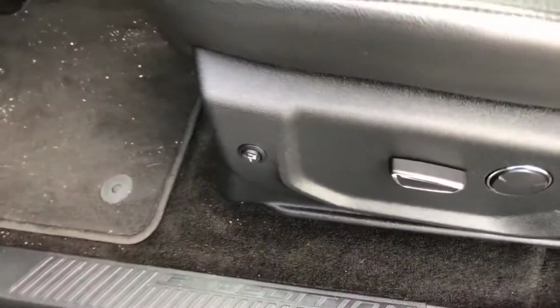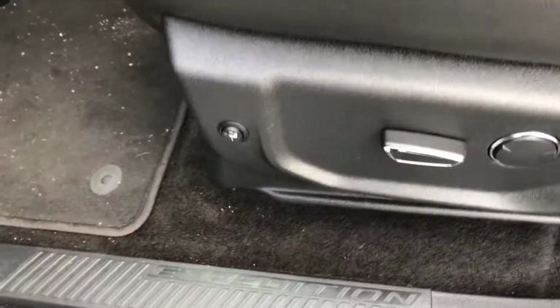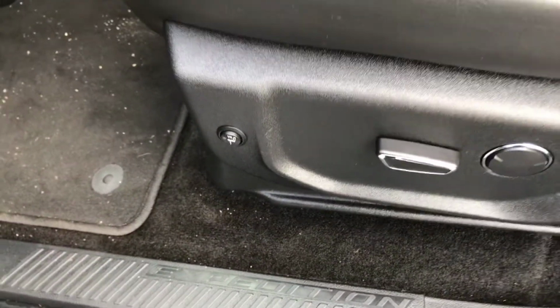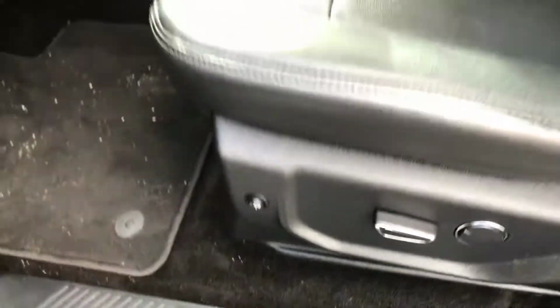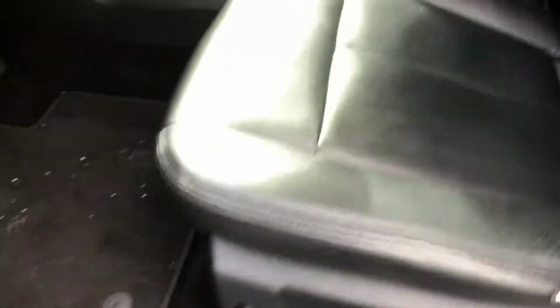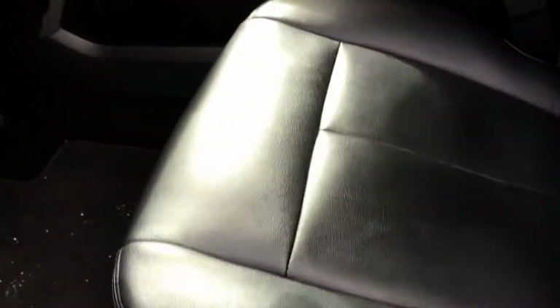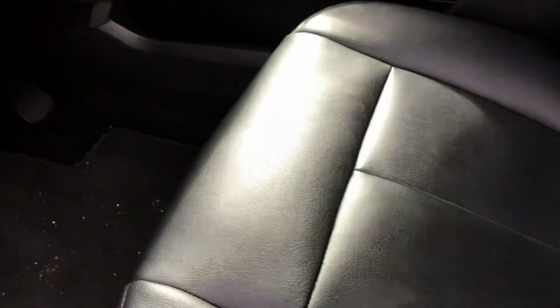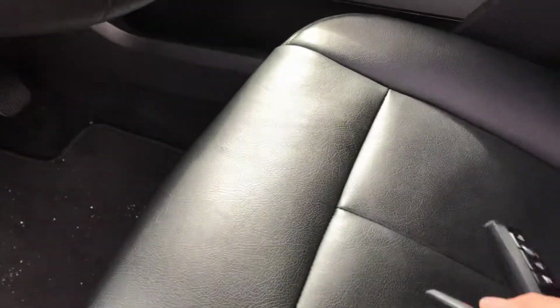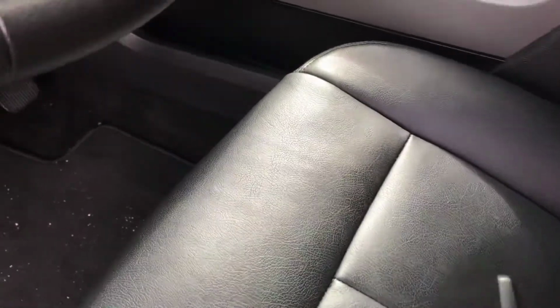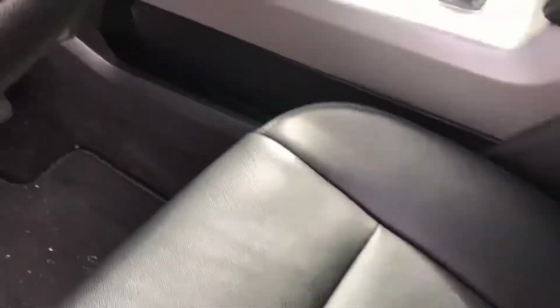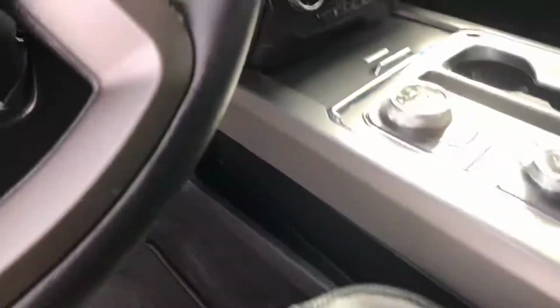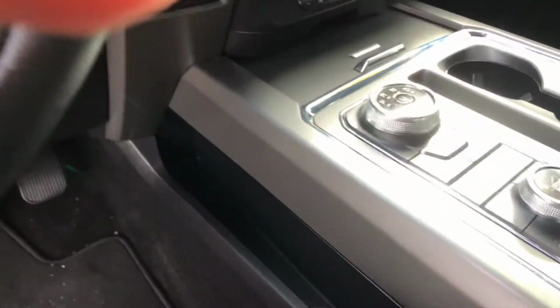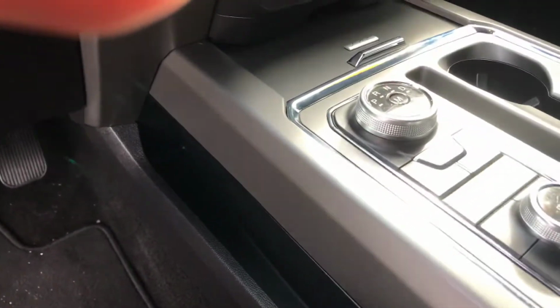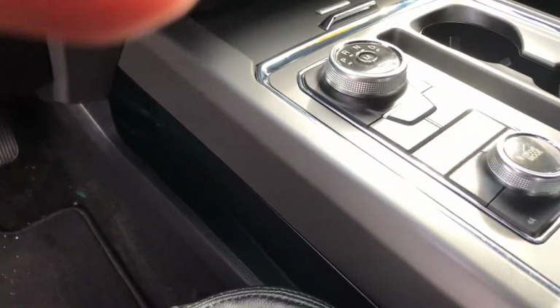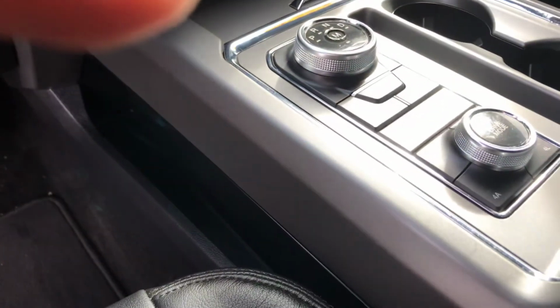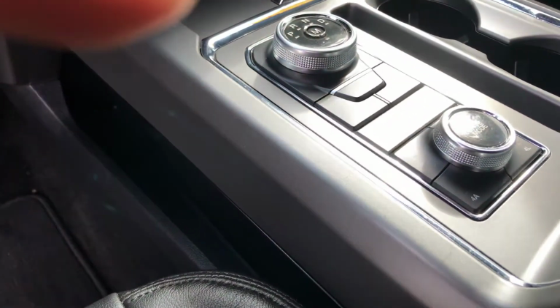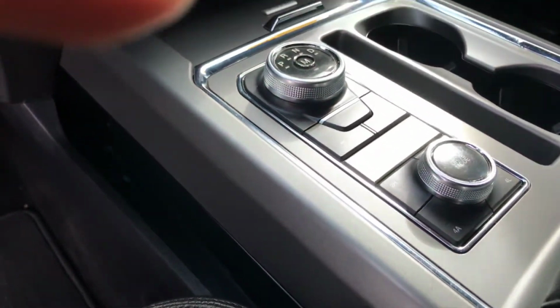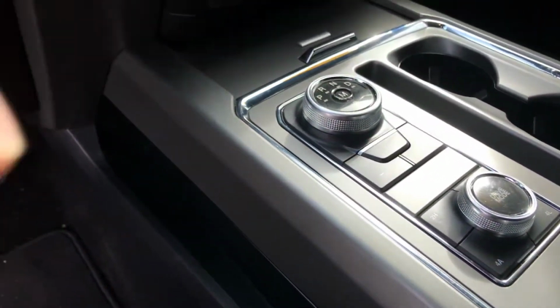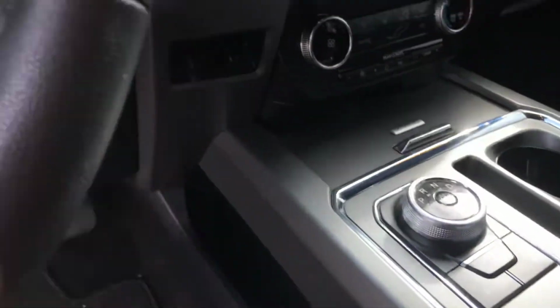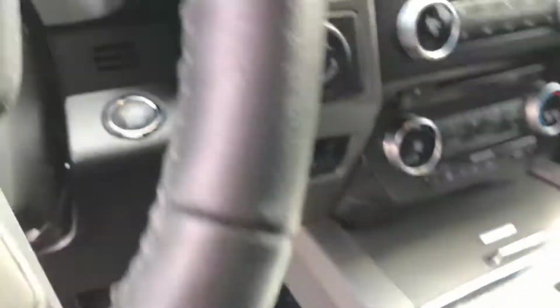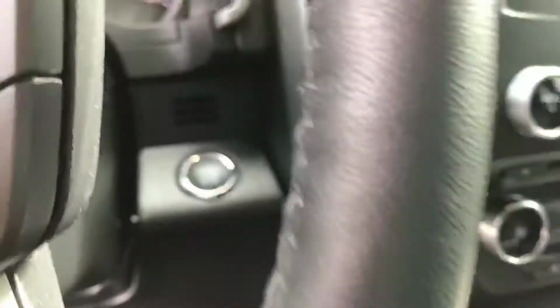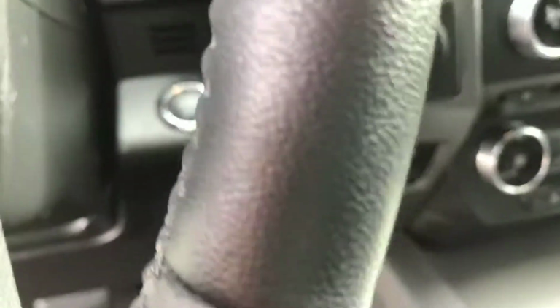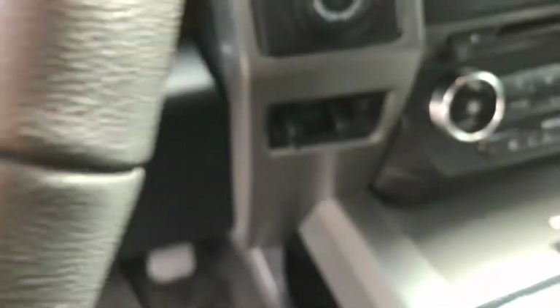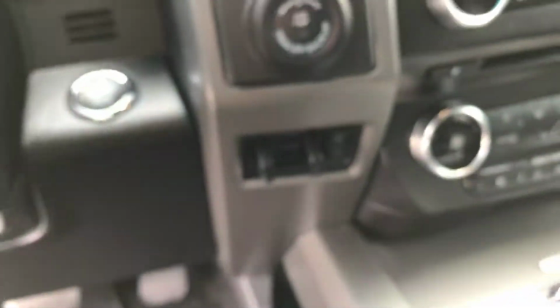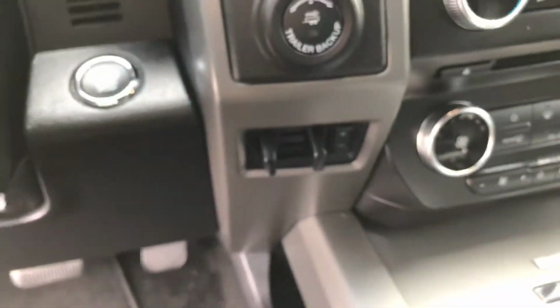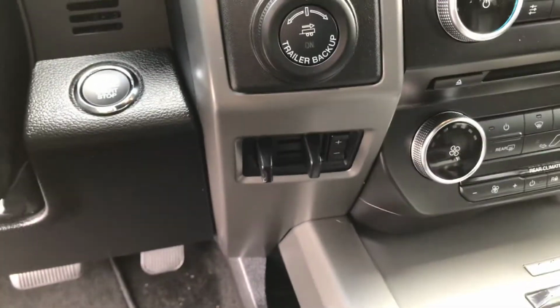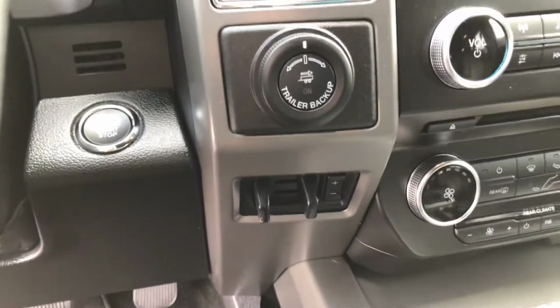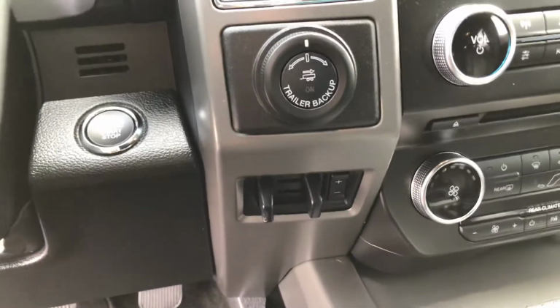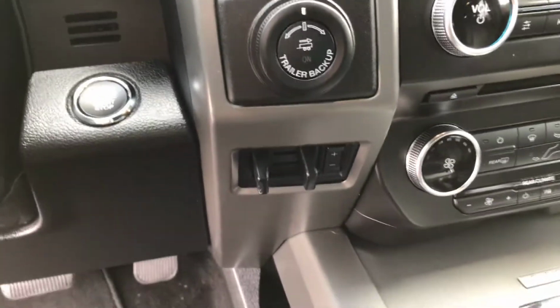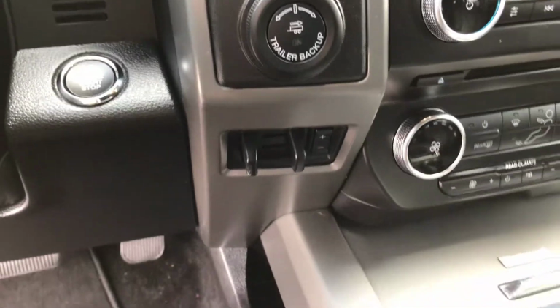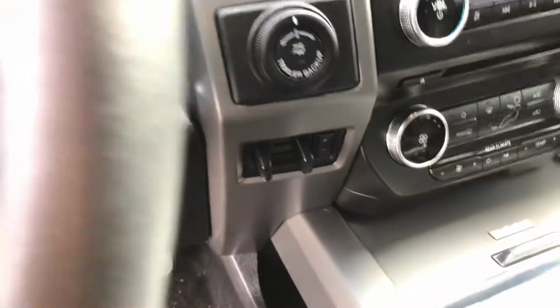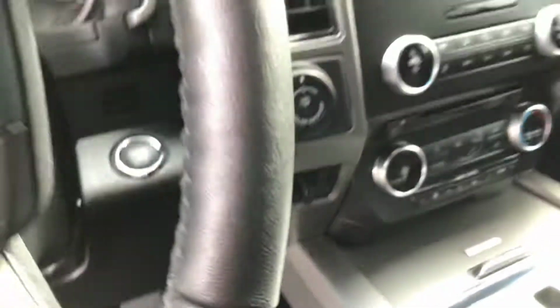It's got aftermarket heated seats and leather. There's your 4x4 system, trailer brake controller, and trailer brake backup assist also.